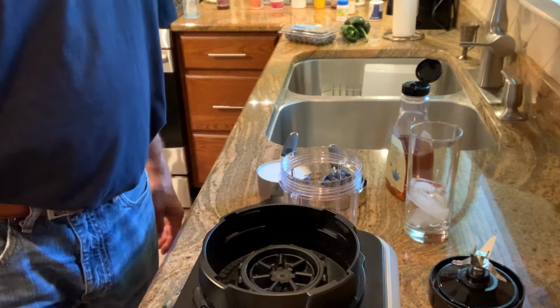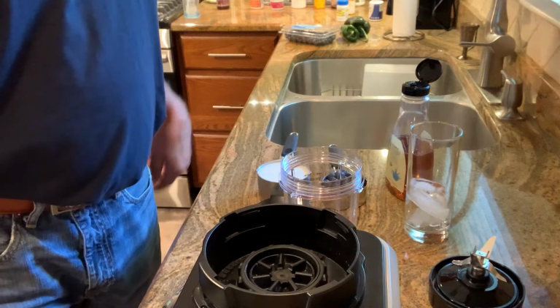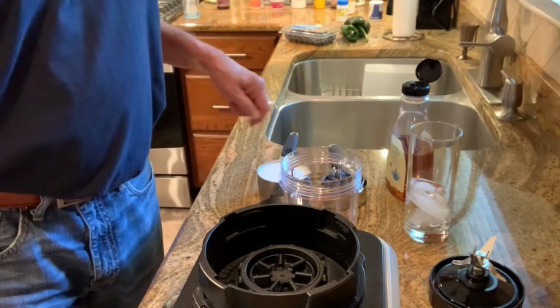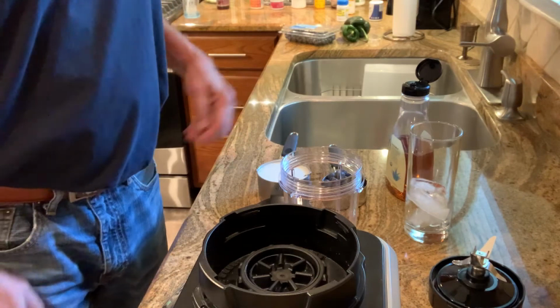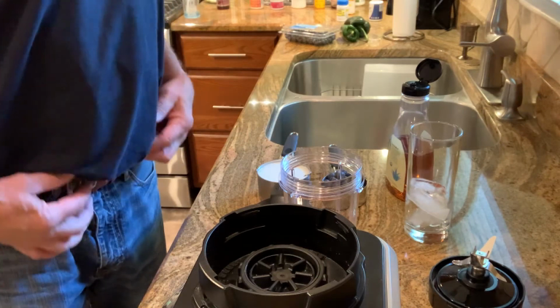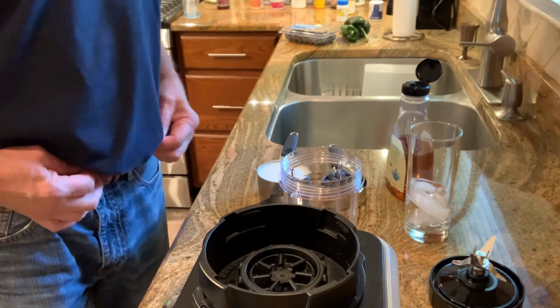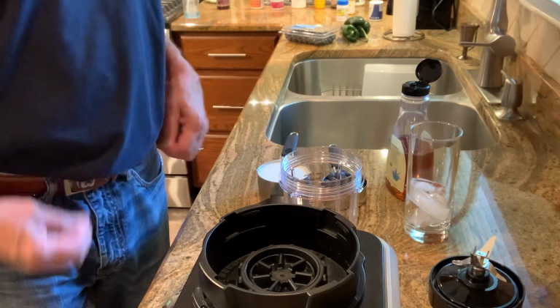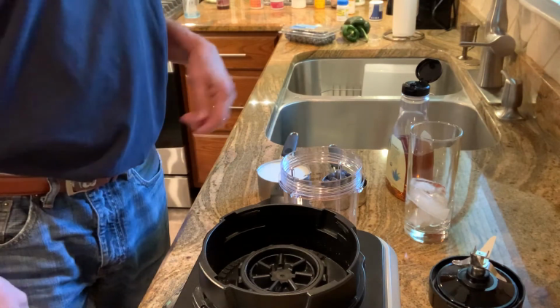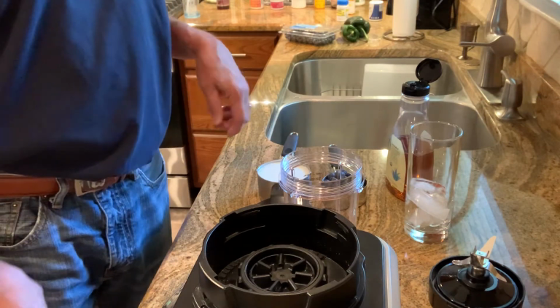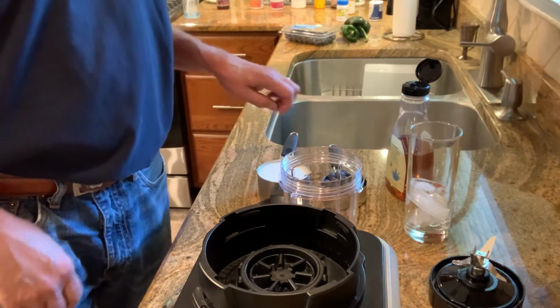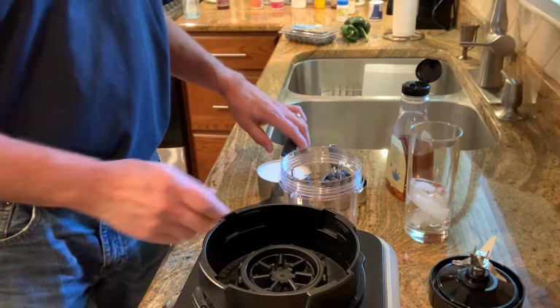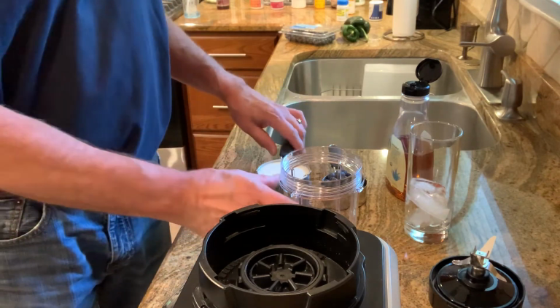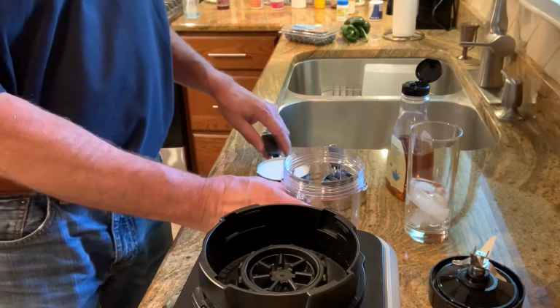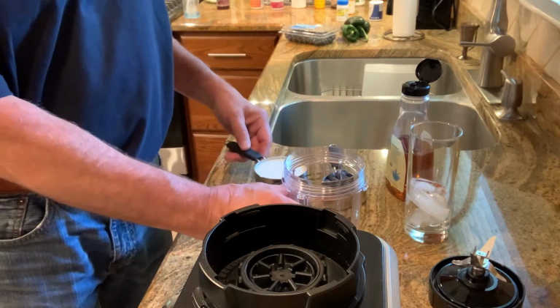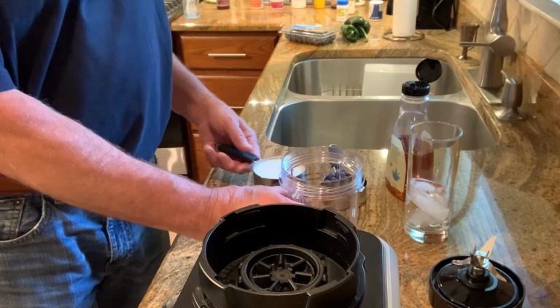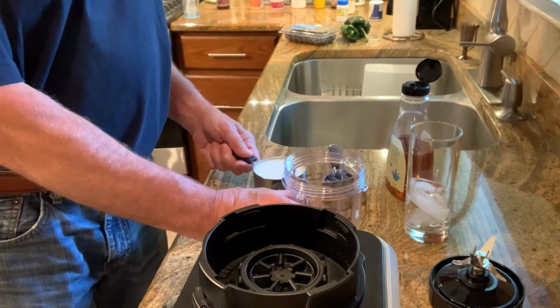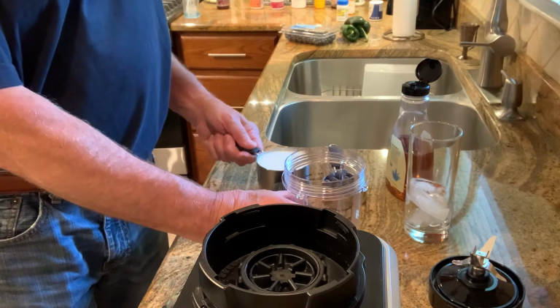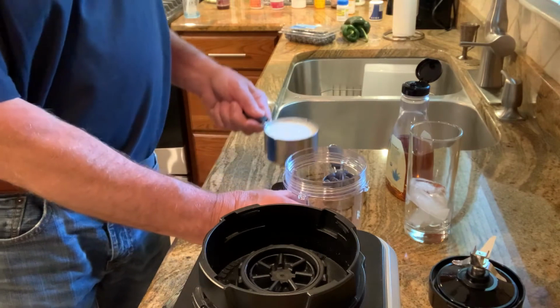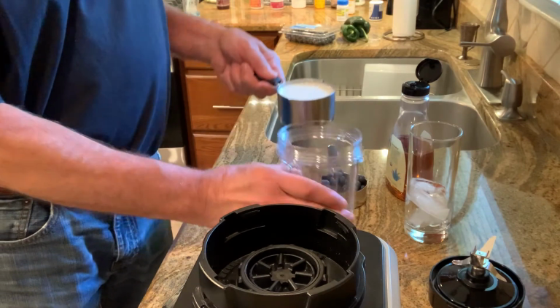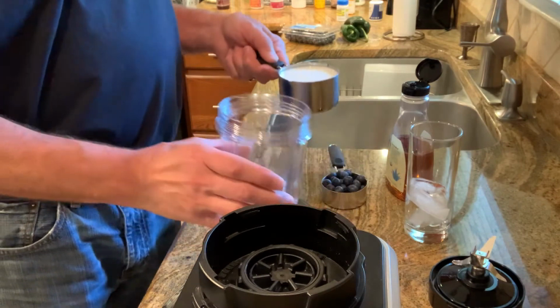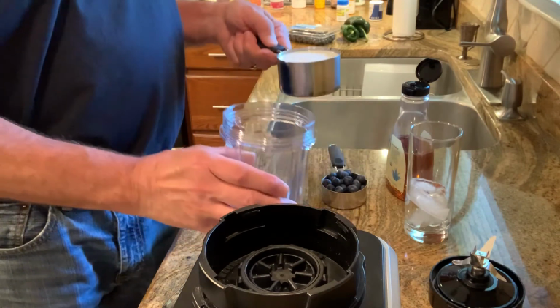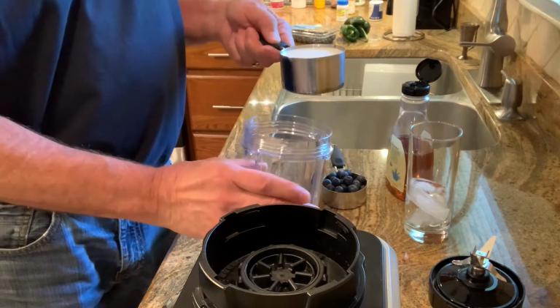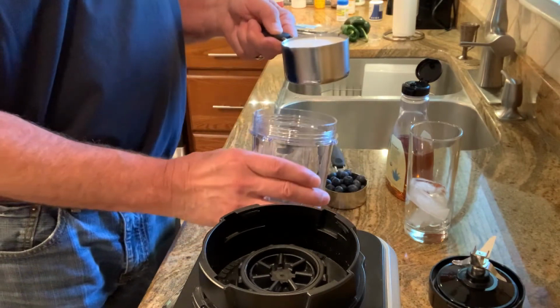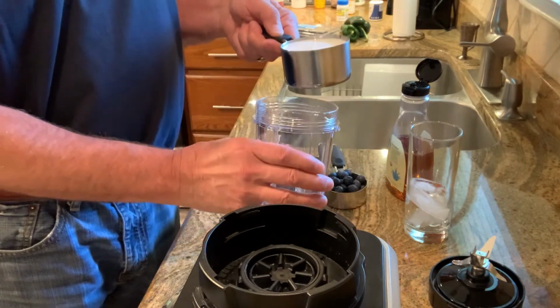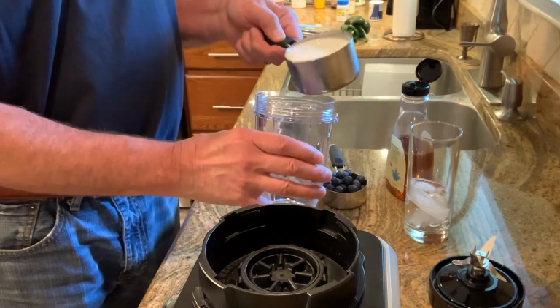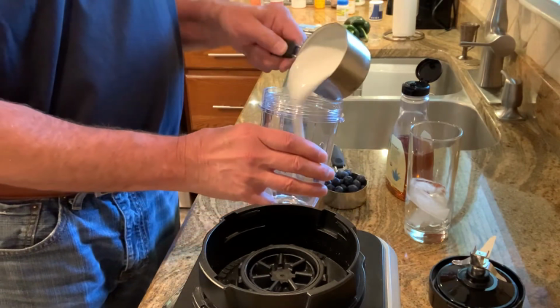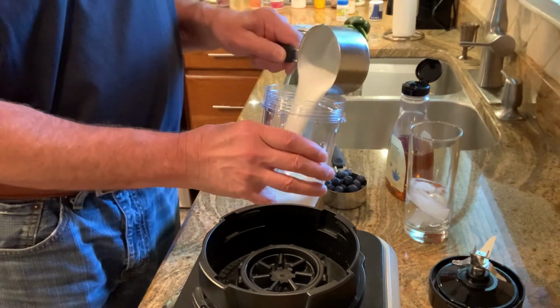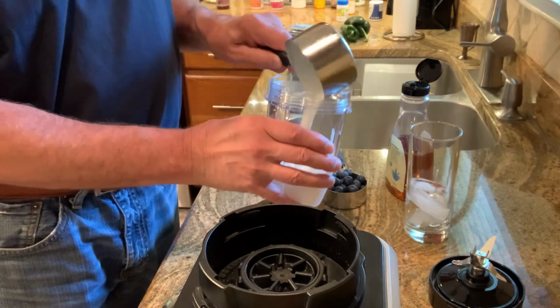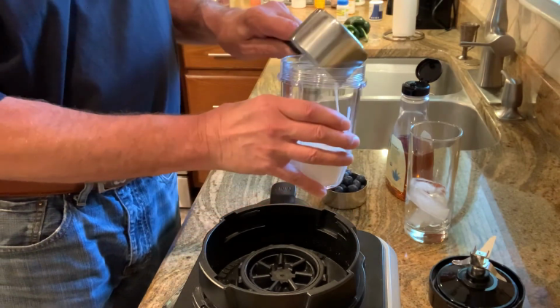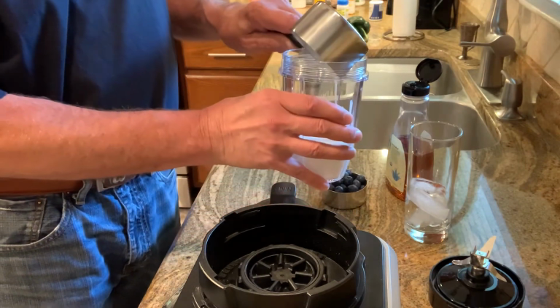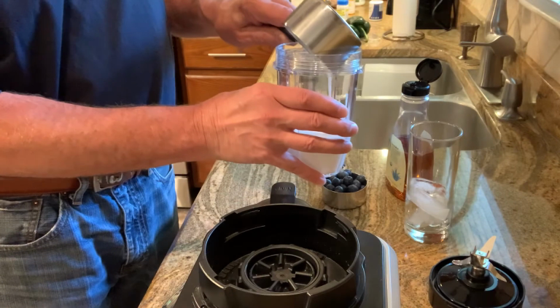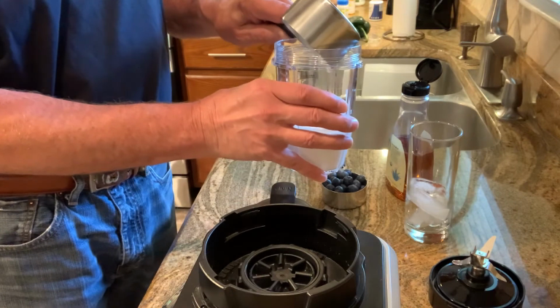Today we're going to be making a blue smoothie. We're going to start with regular unsweetened kefir, eight ounces, one cup.